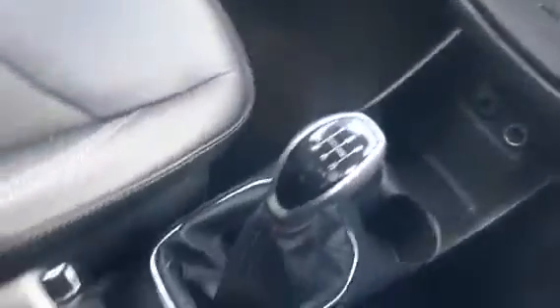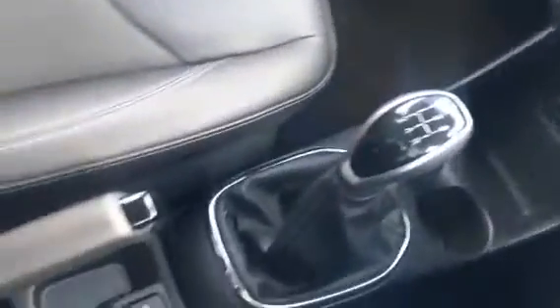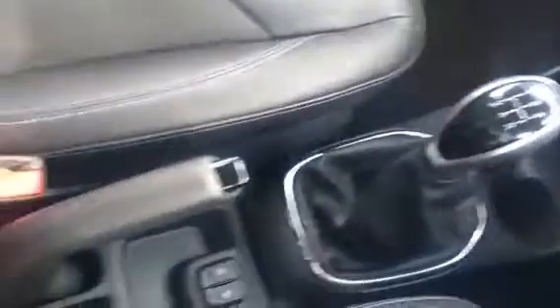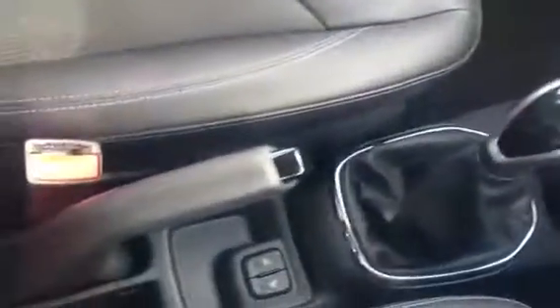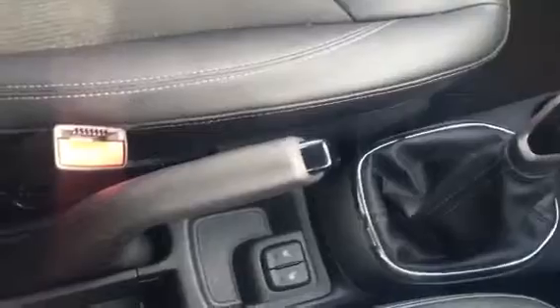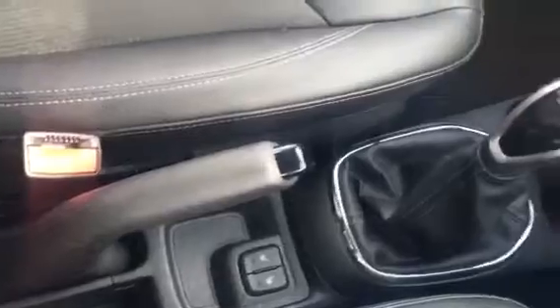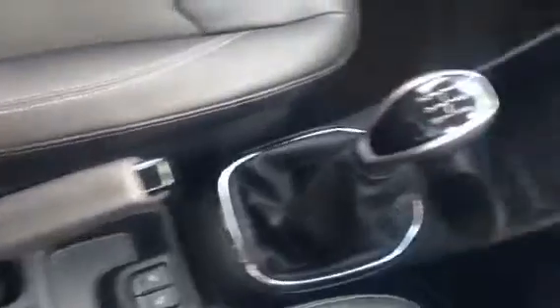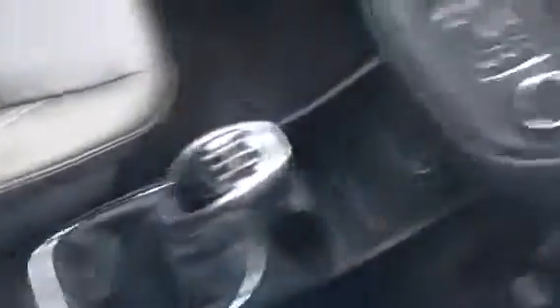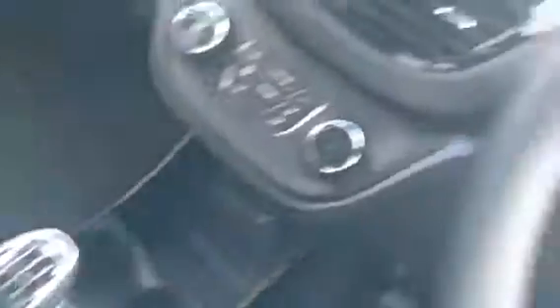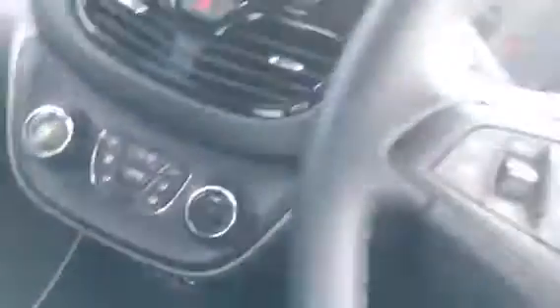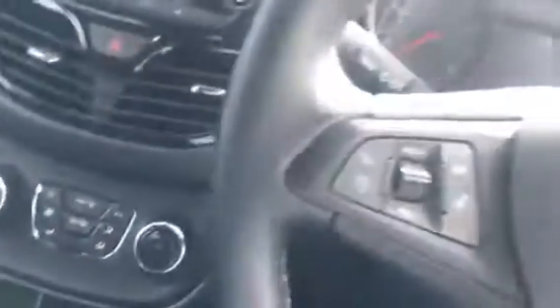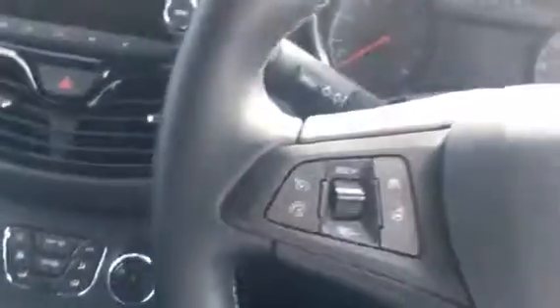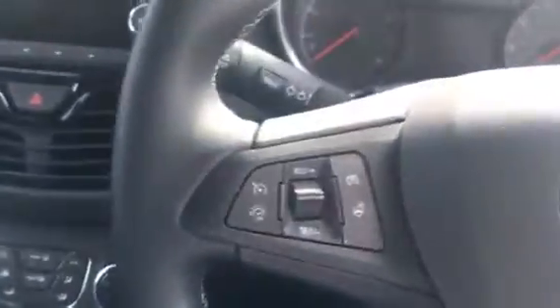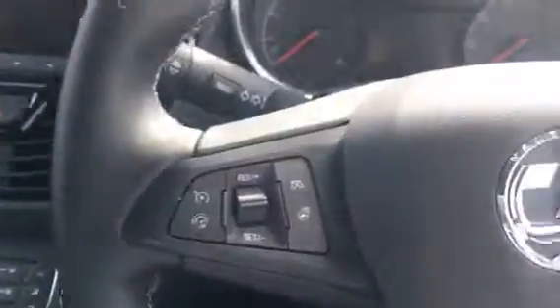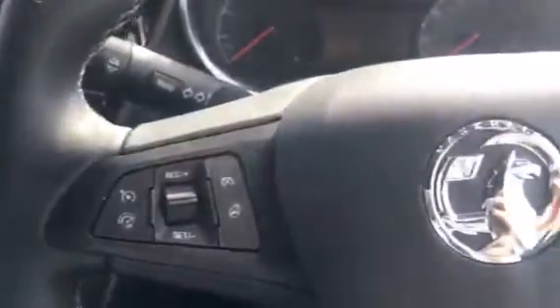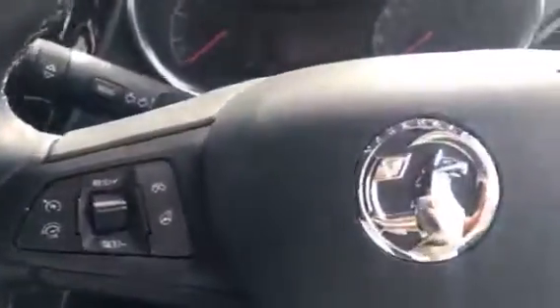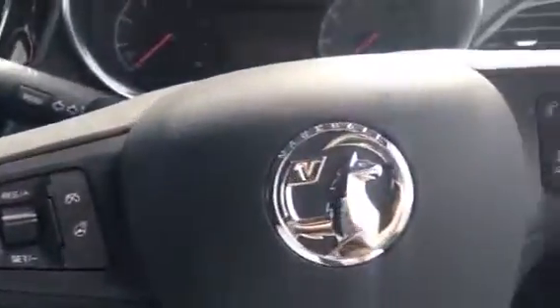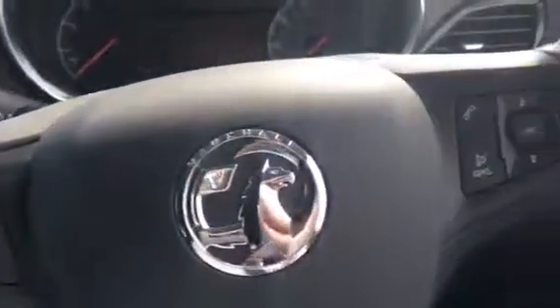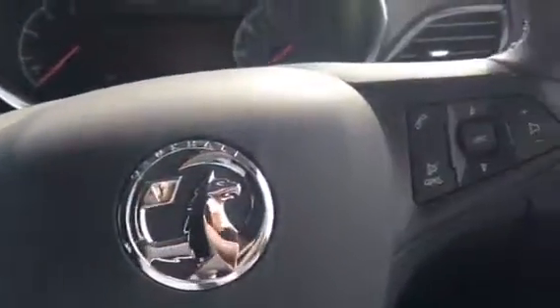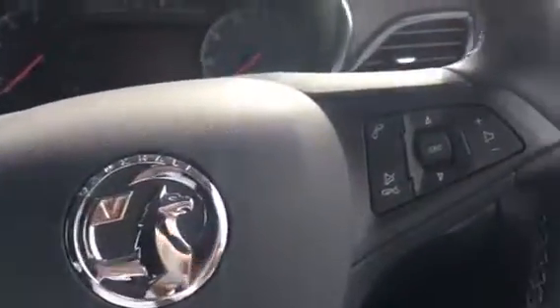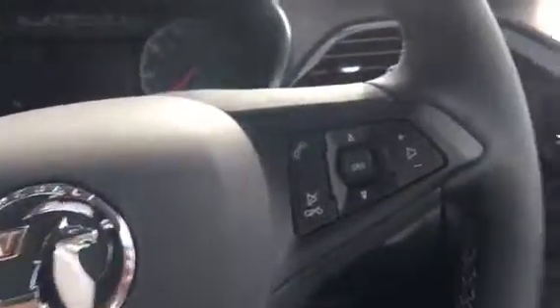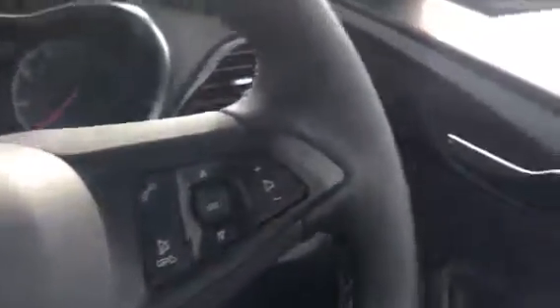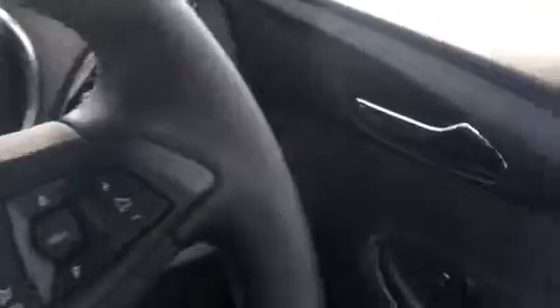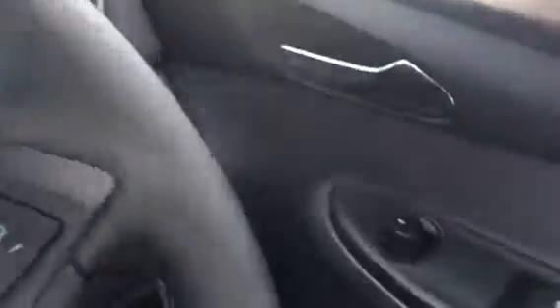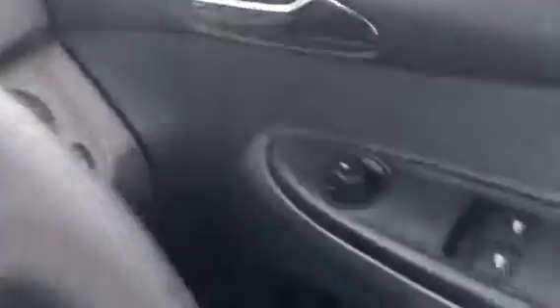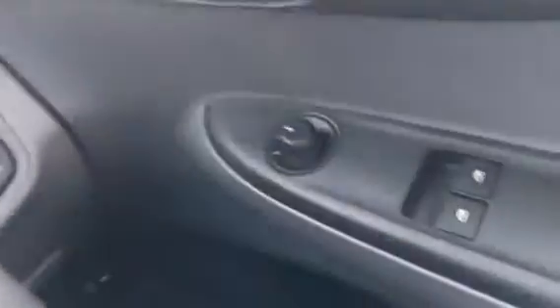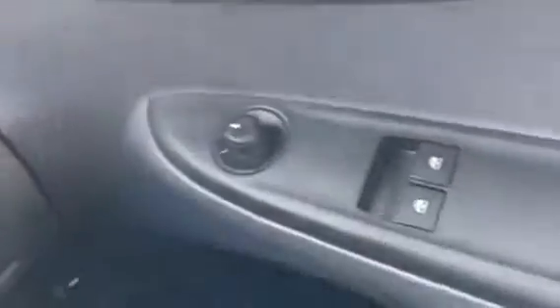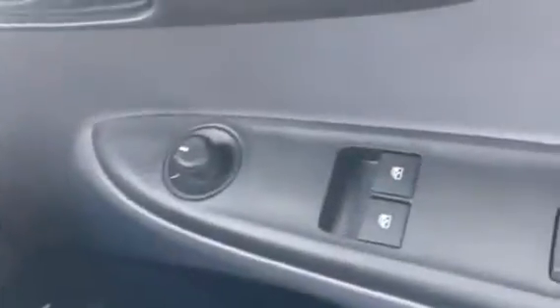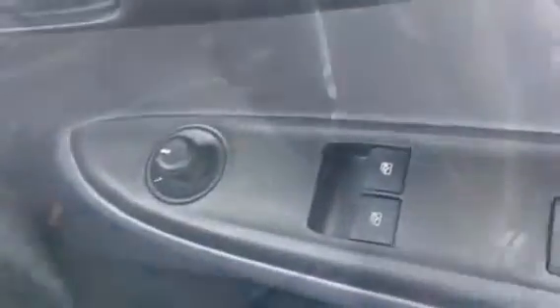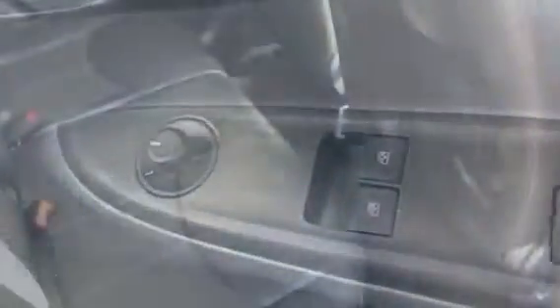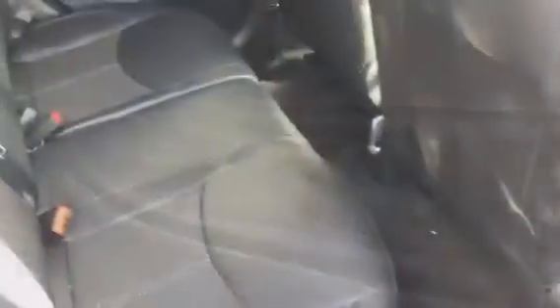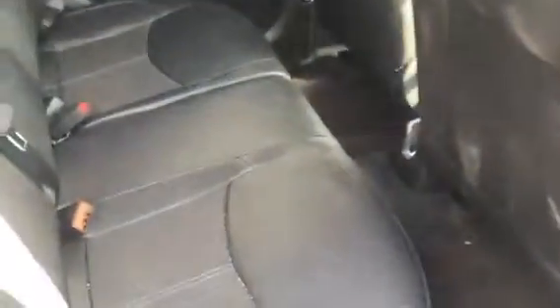5 speed manual gearbox with a manual handbrake, an adjustable steering column with cruise control and audio mounted controls, electric door mirrors and electric front windows.